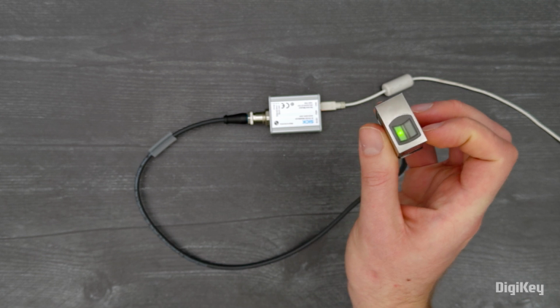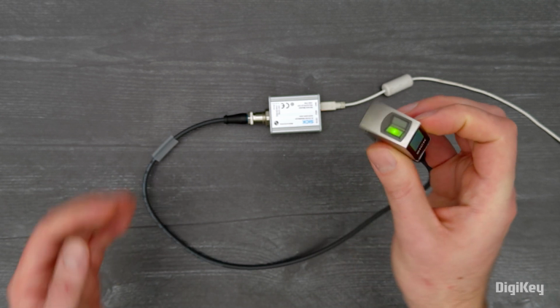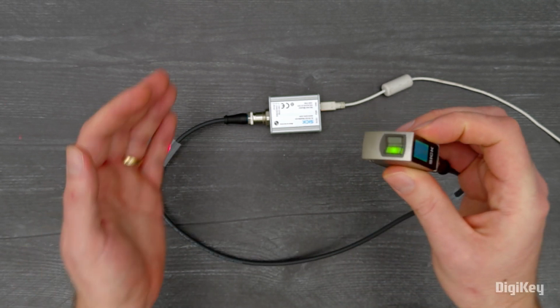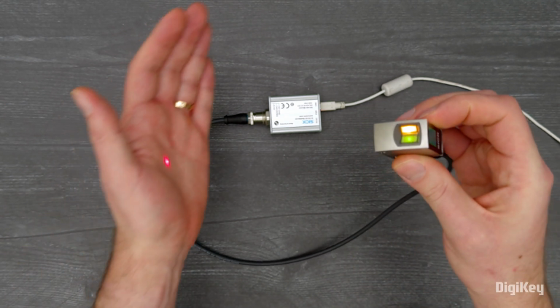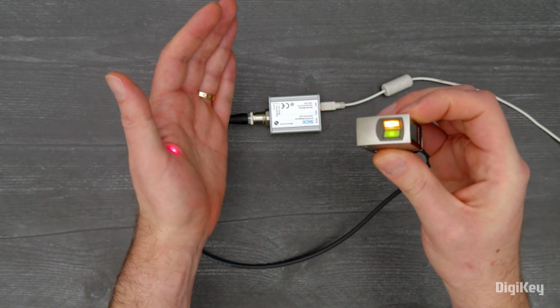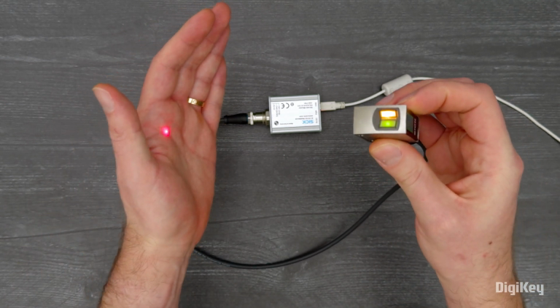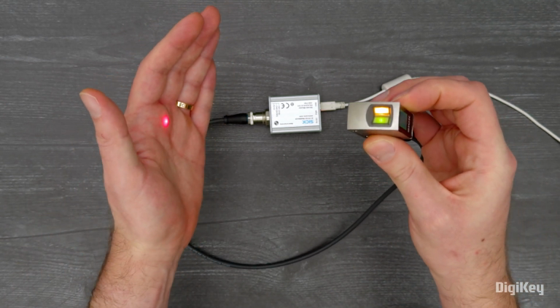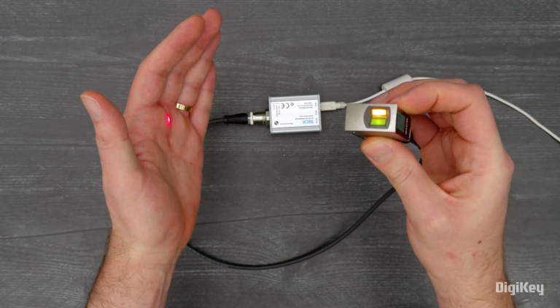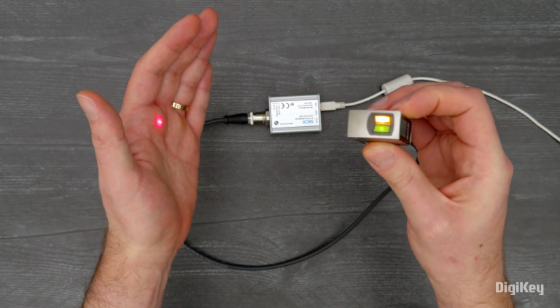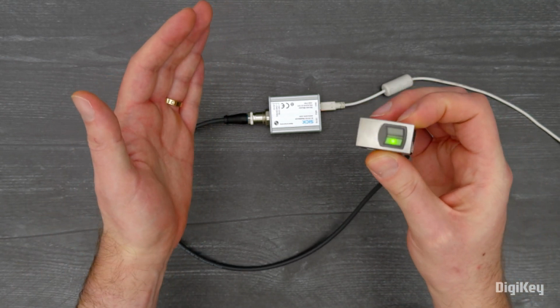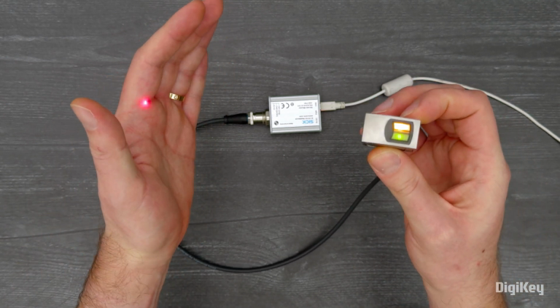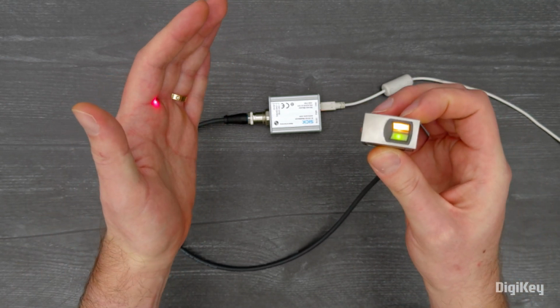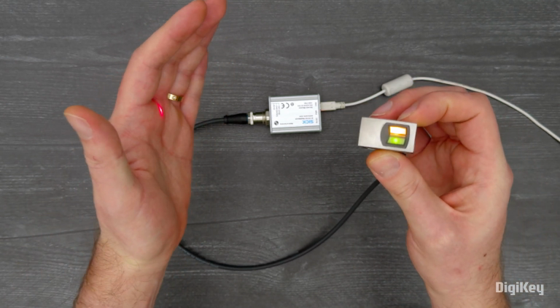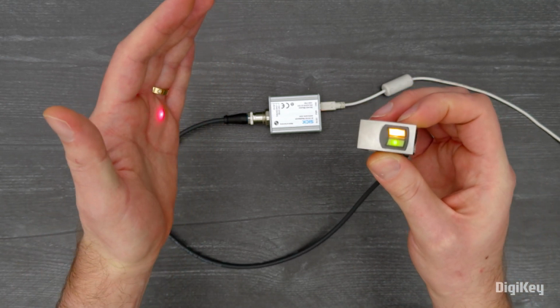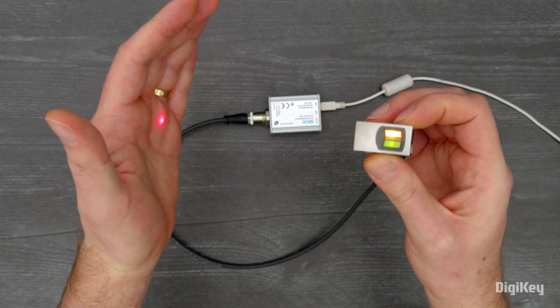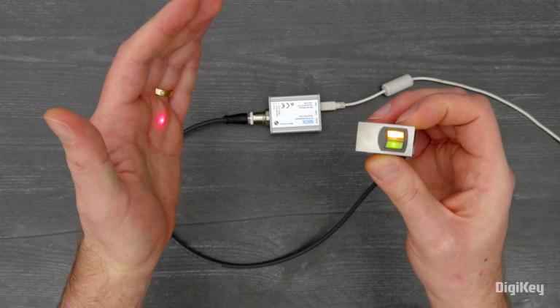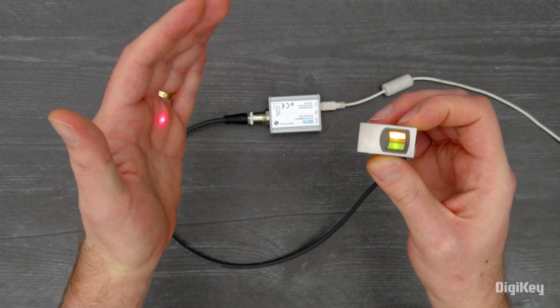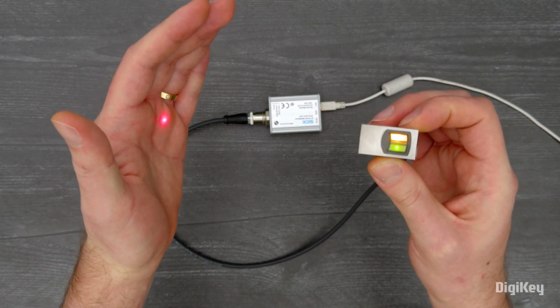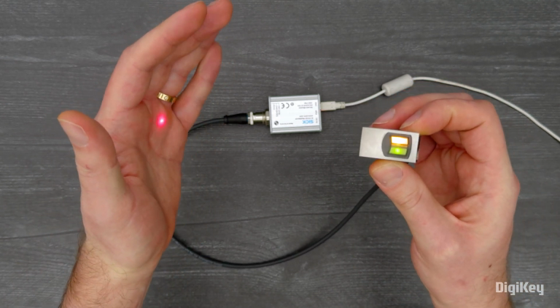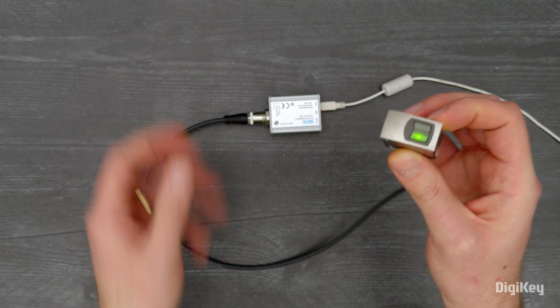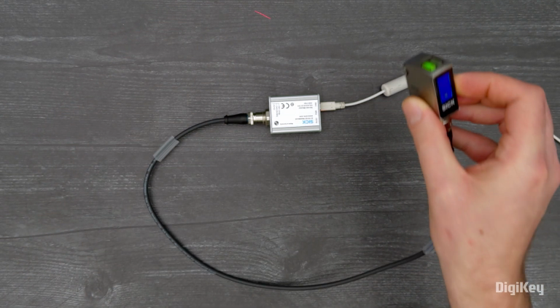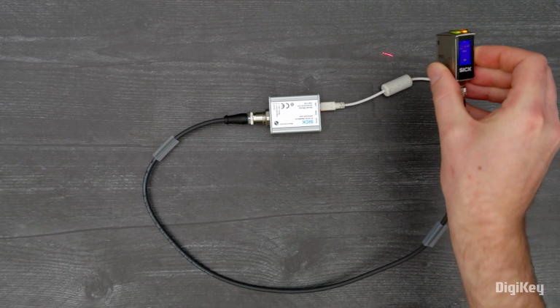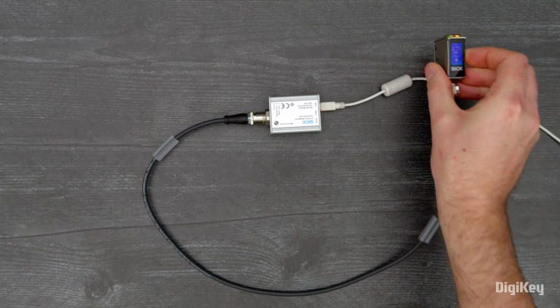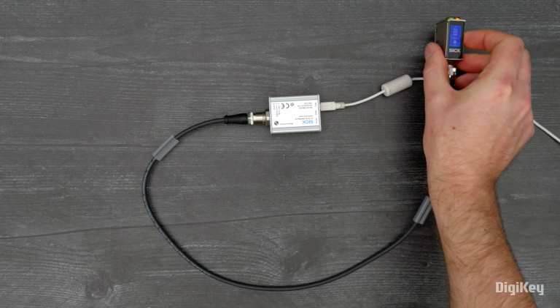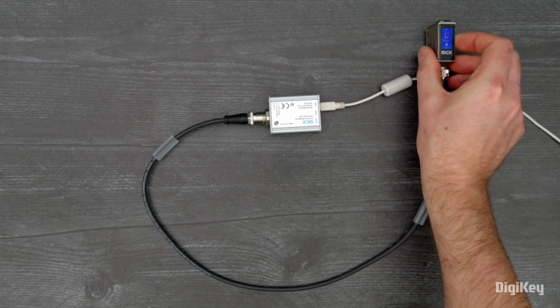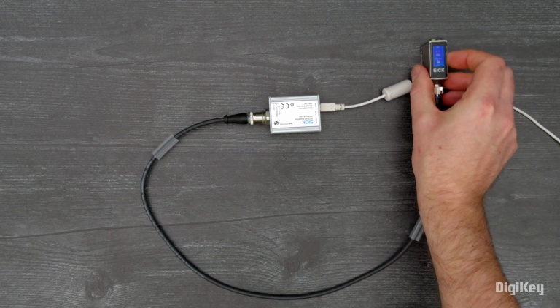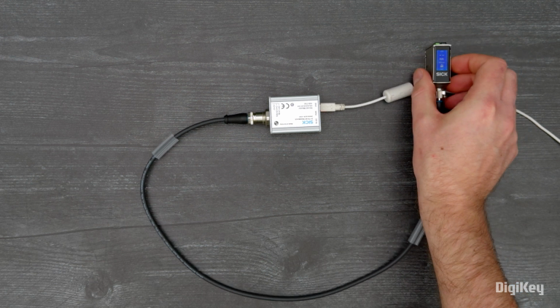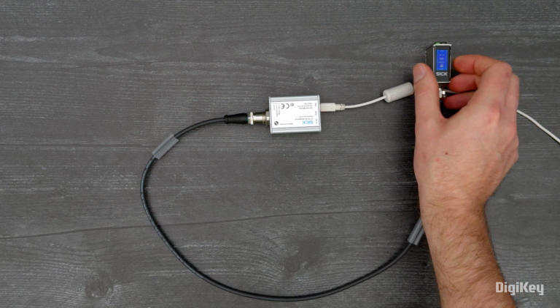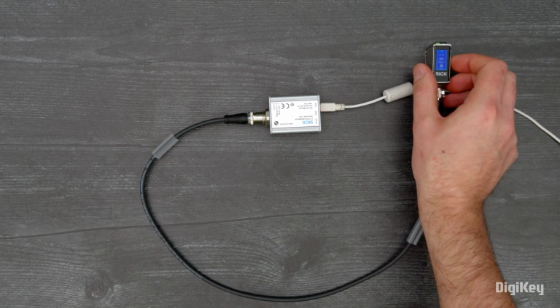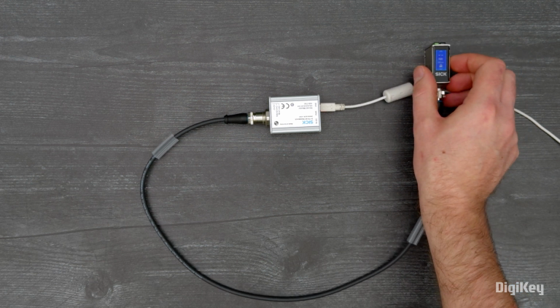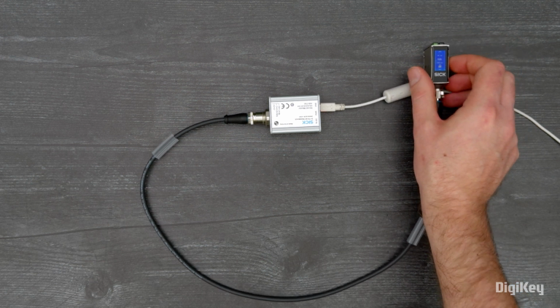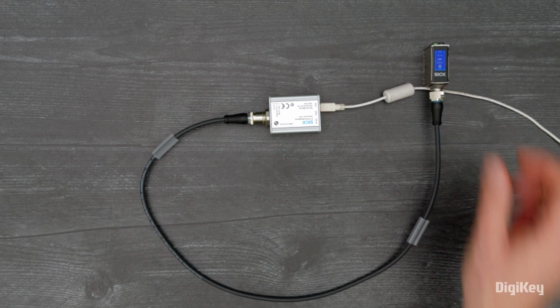Next, the yellow status indicator should be on when the sensor is directed at an object within a measuring range of 25 to 400 millimeters.